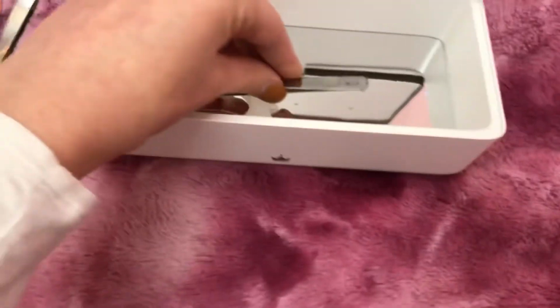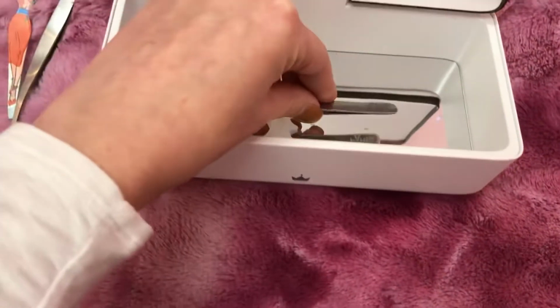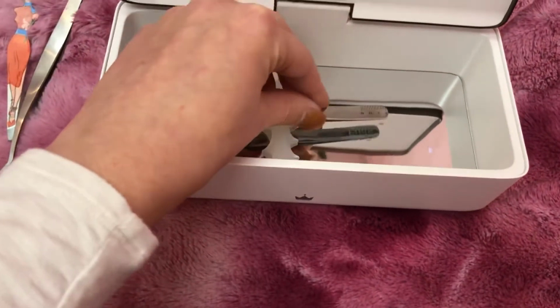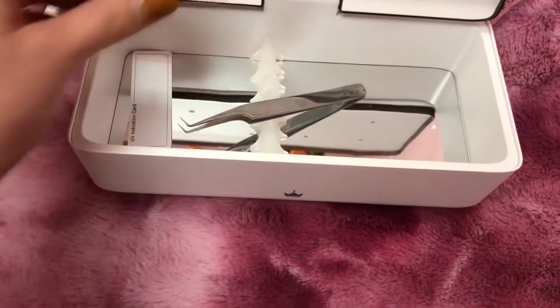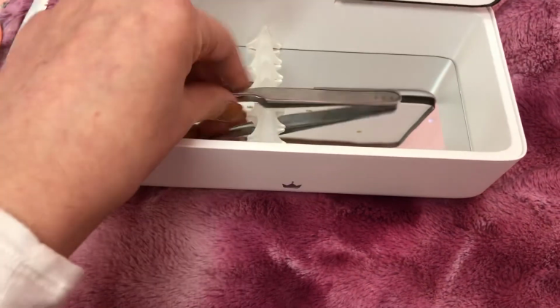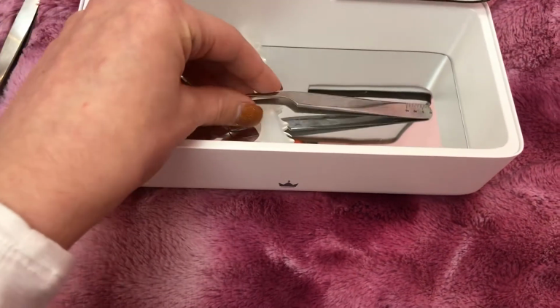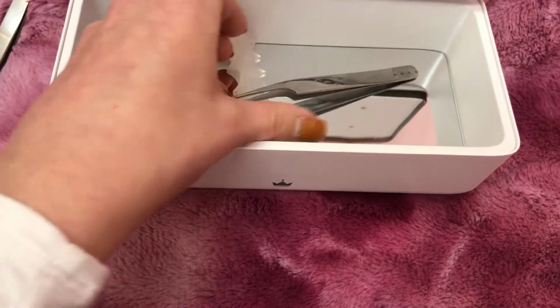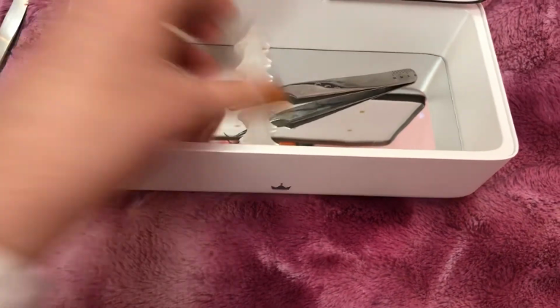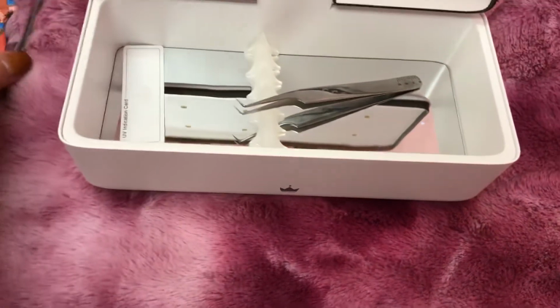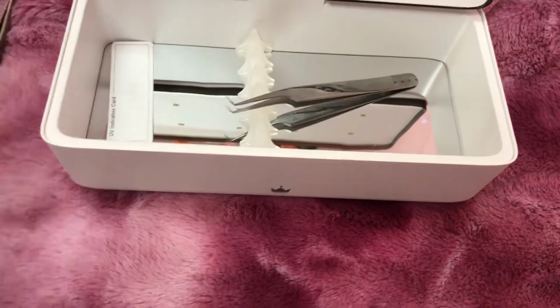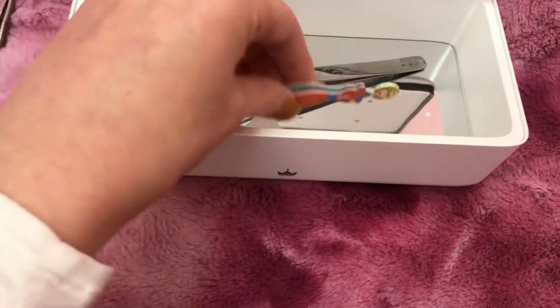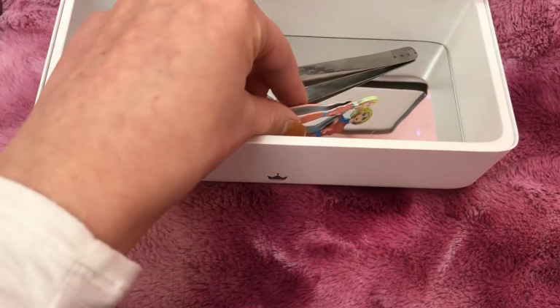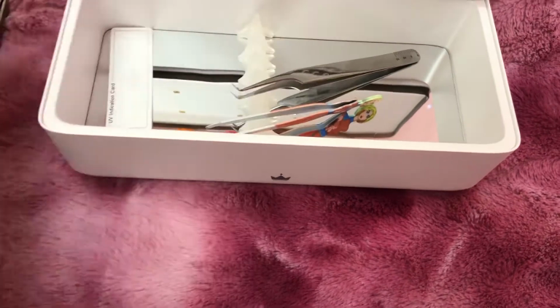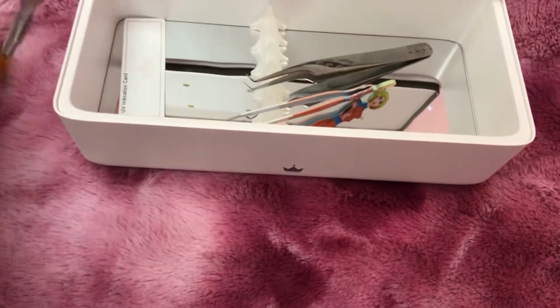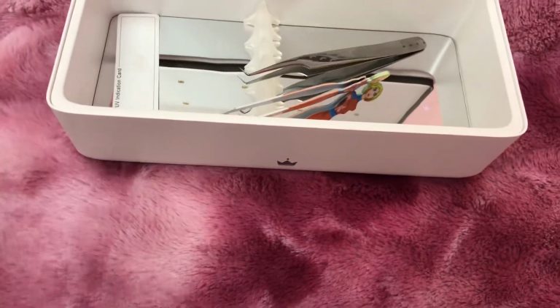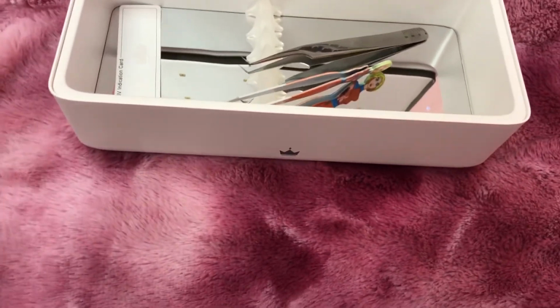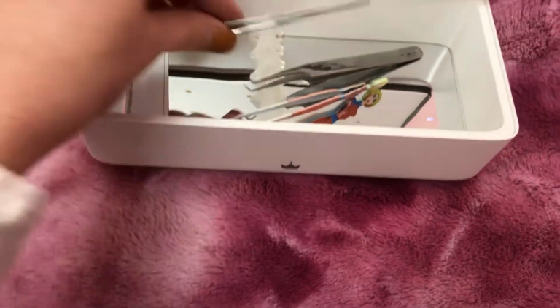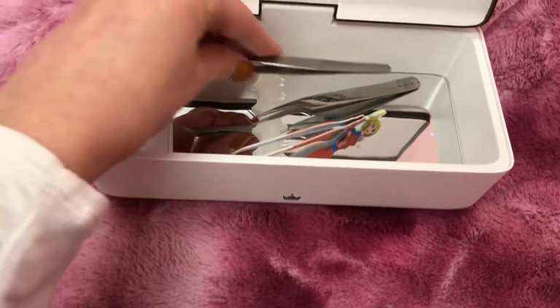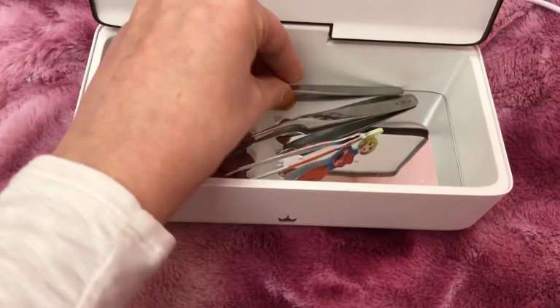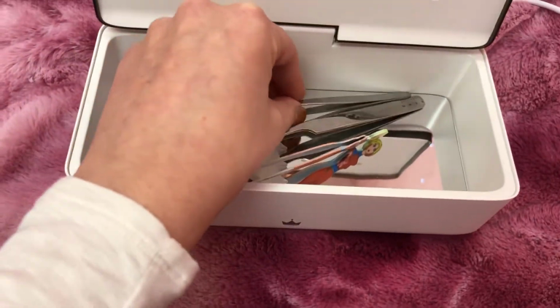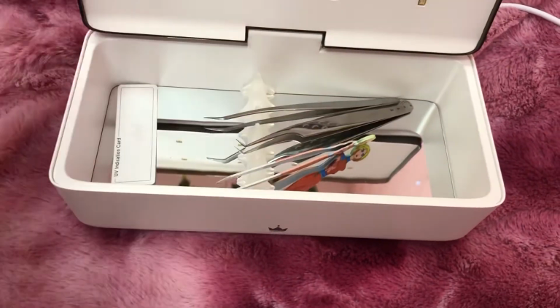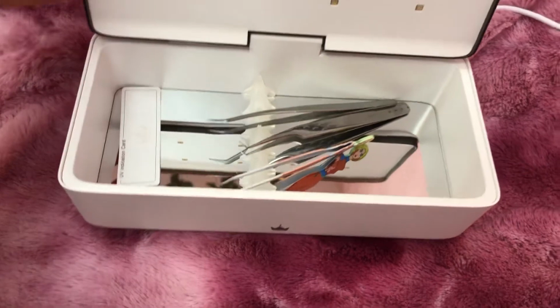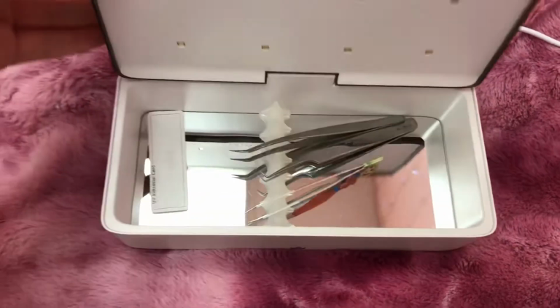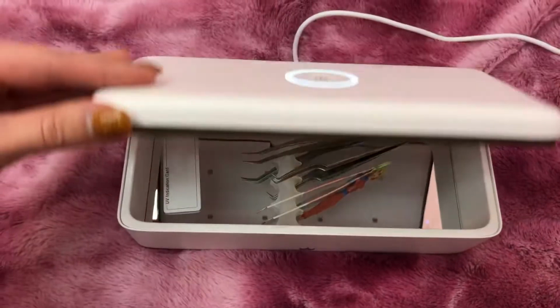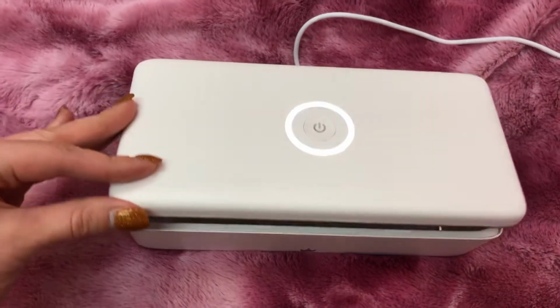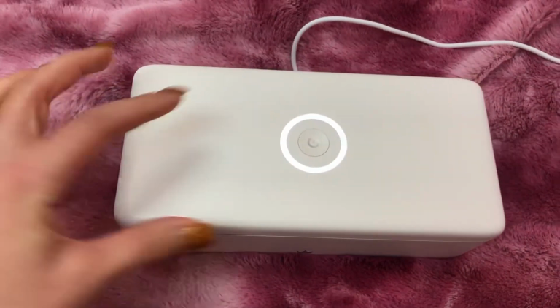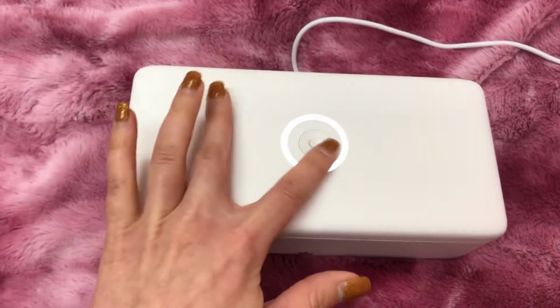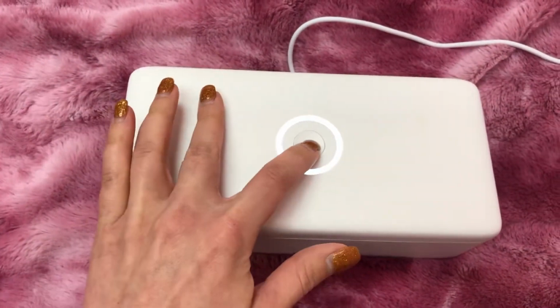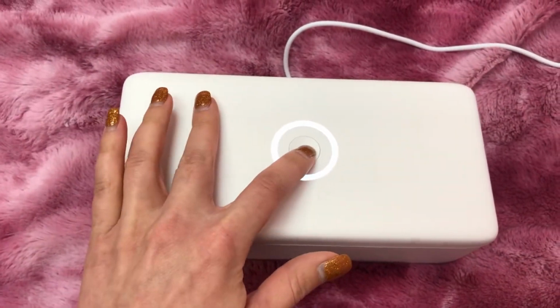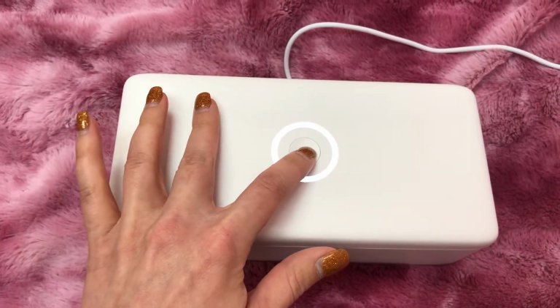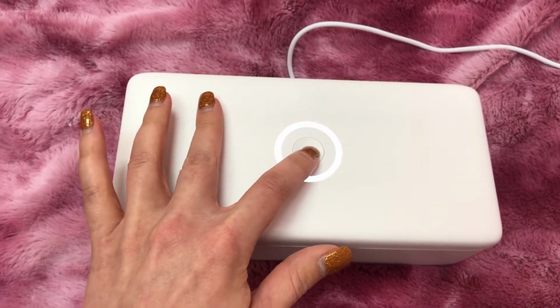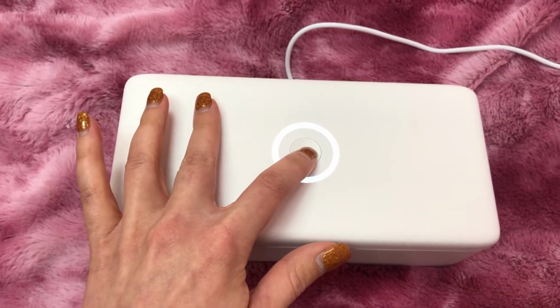I'm just going to throw some tweezers in here and press the little power button.